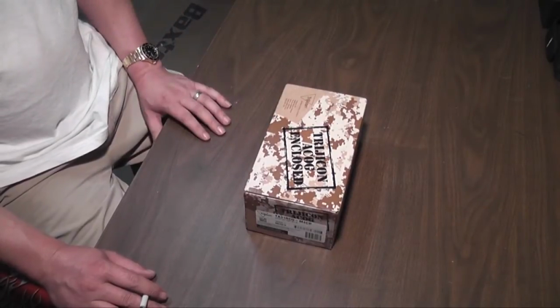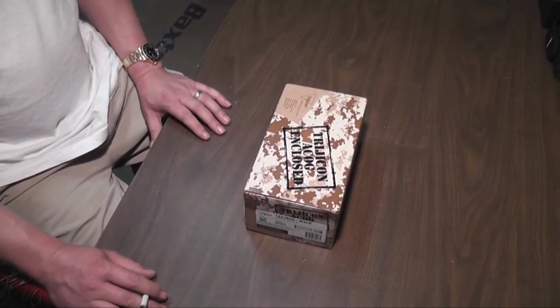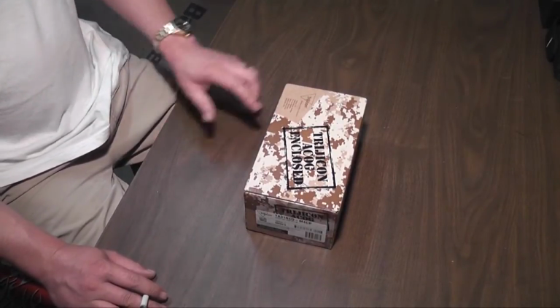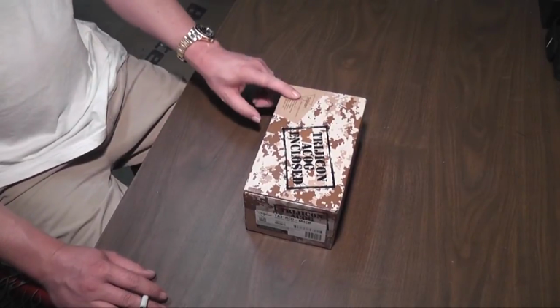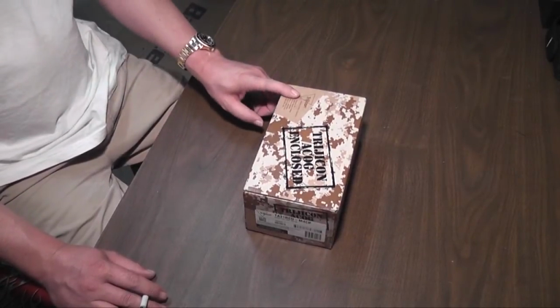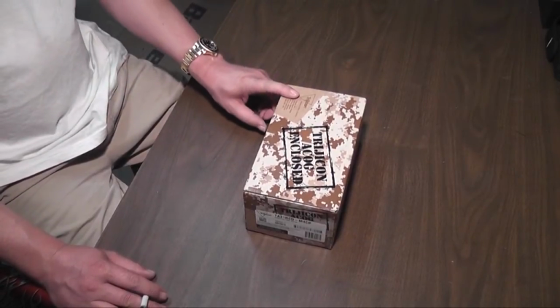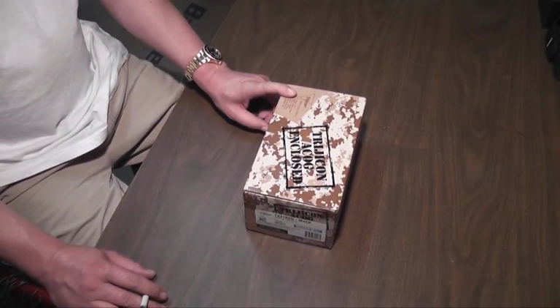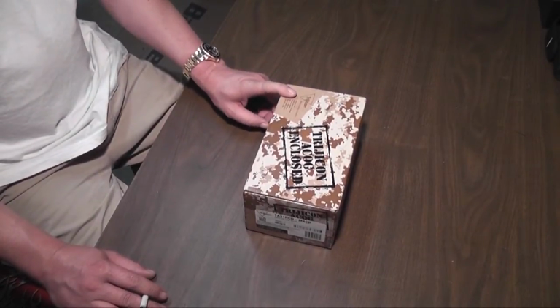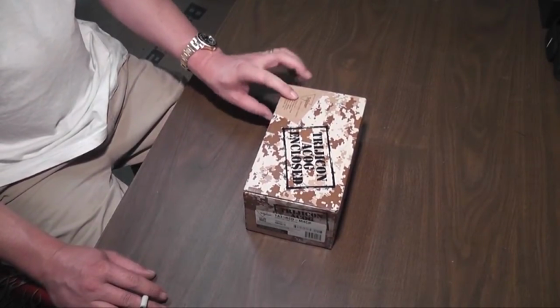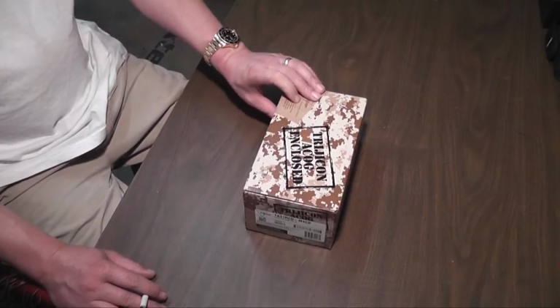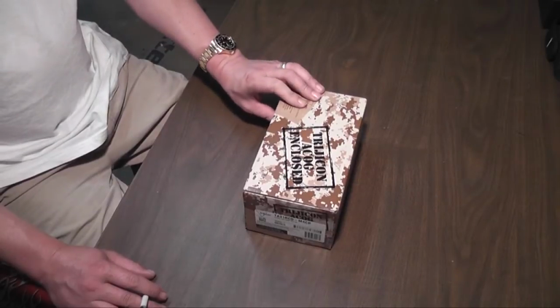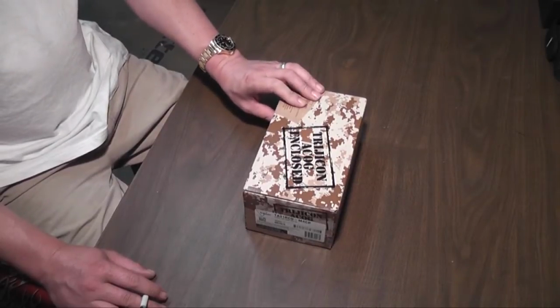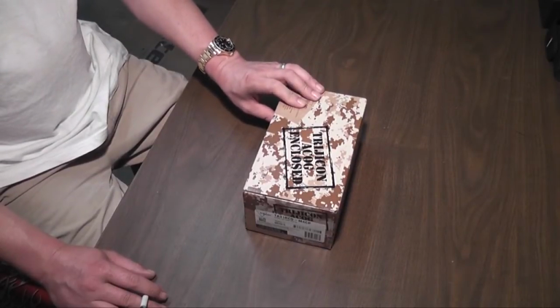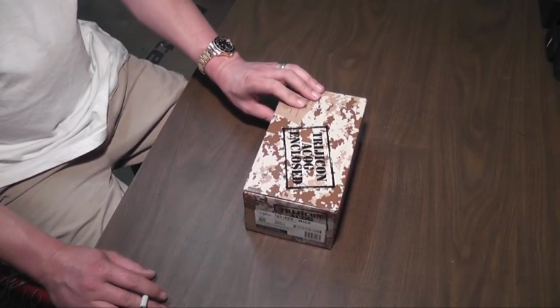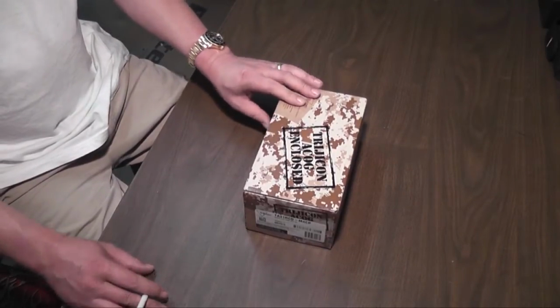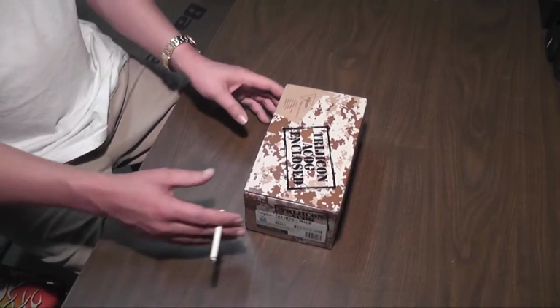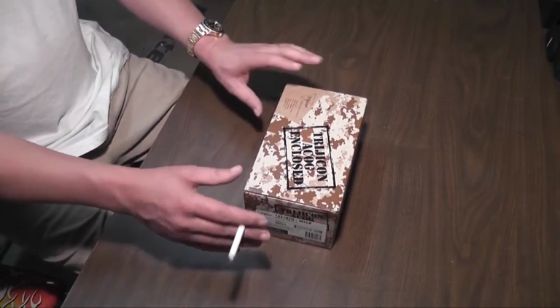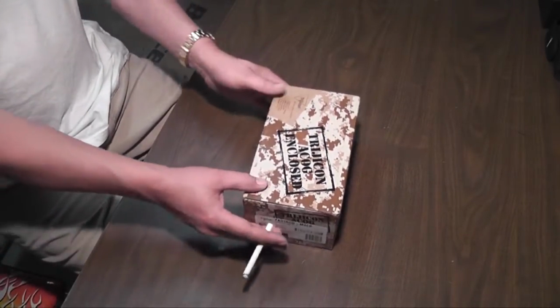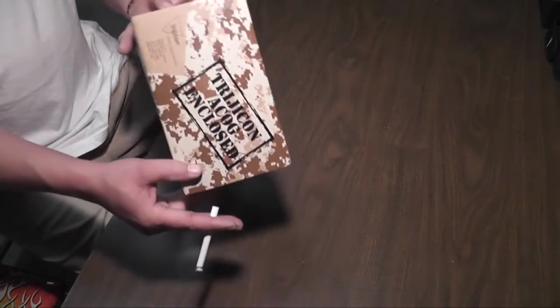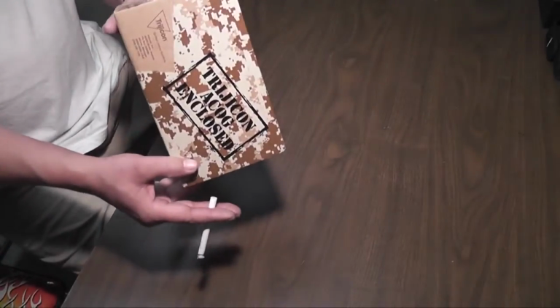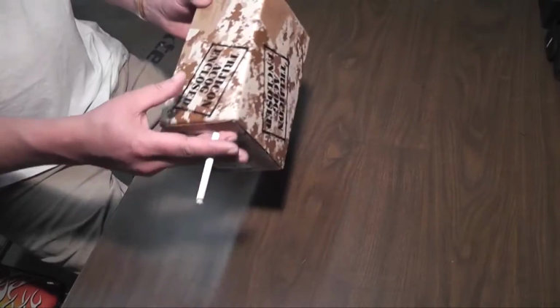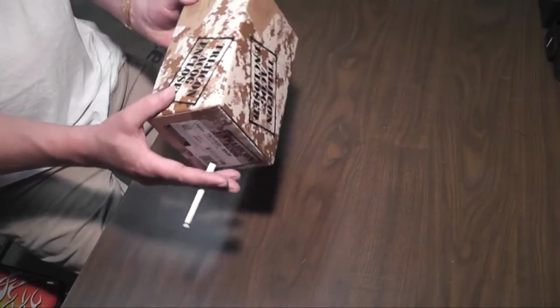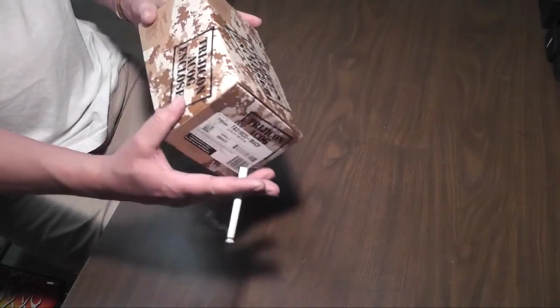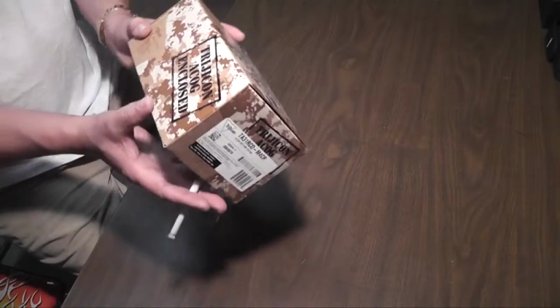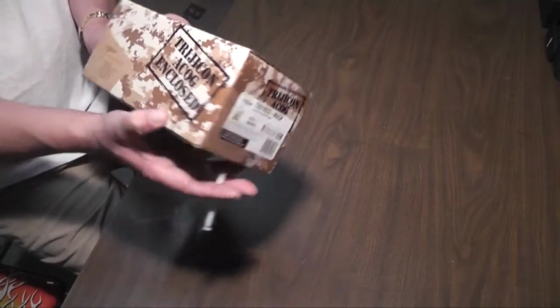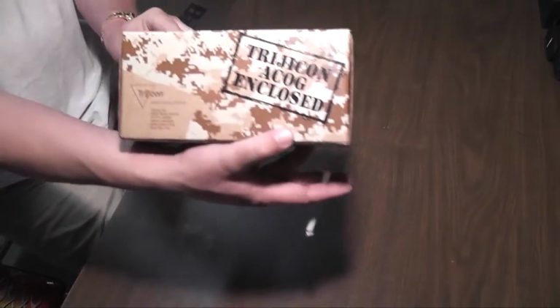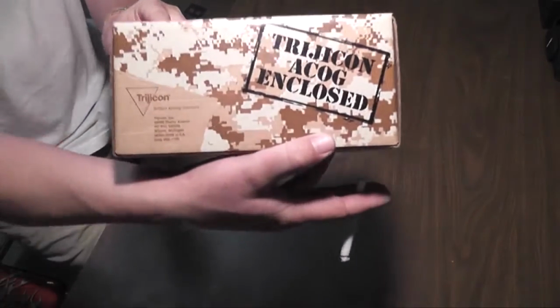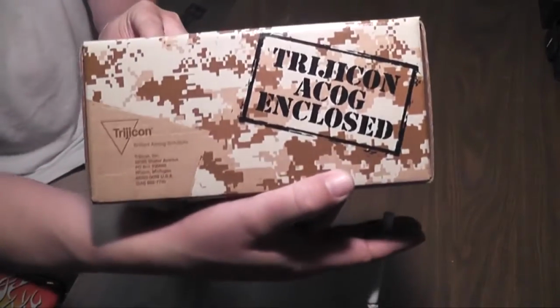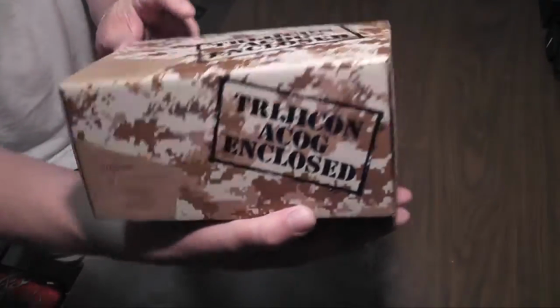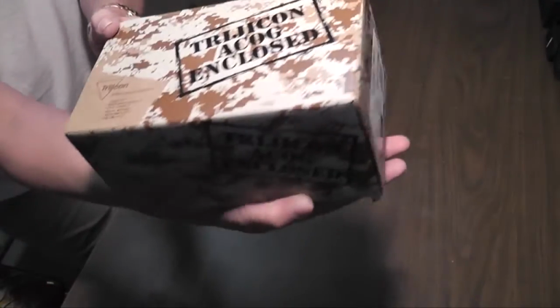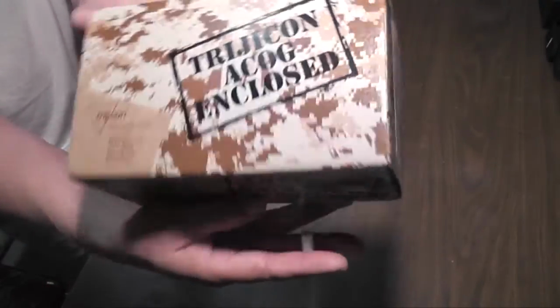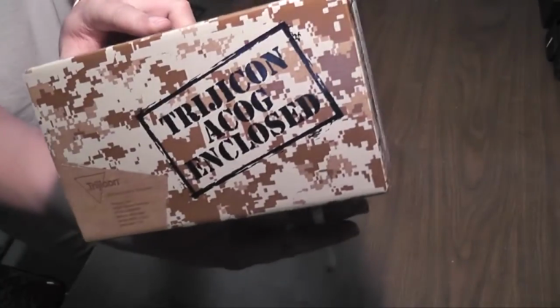I'm going to do a quick review on a Trijicon ACOG RCO weapon sight. When you purchase it, it comes in this kind of cool desert ACU camouflage box. Very military looking.